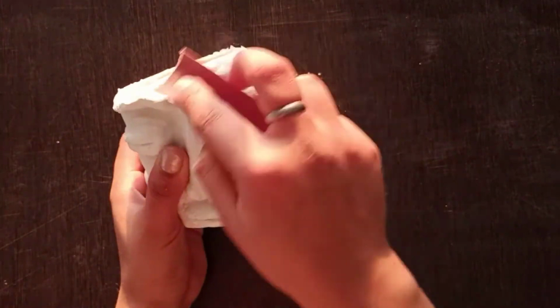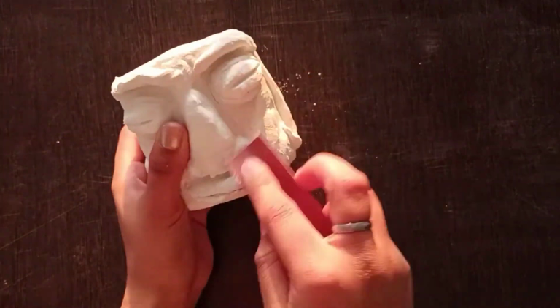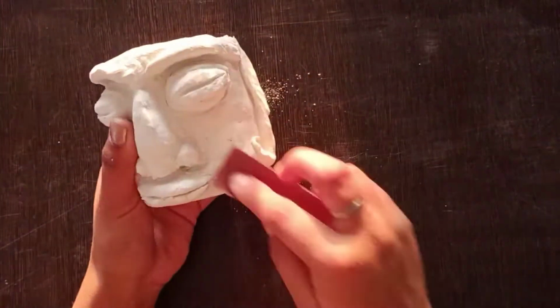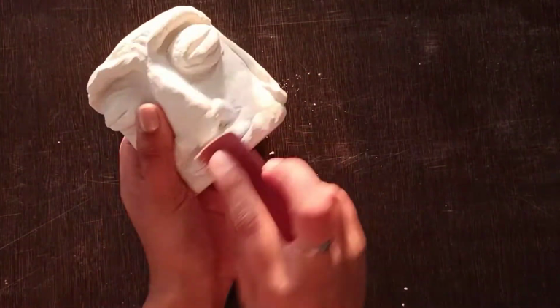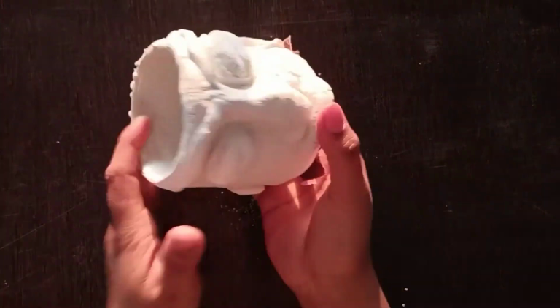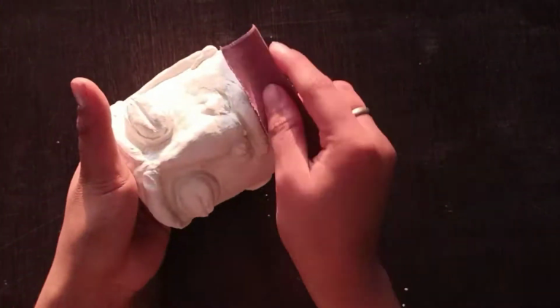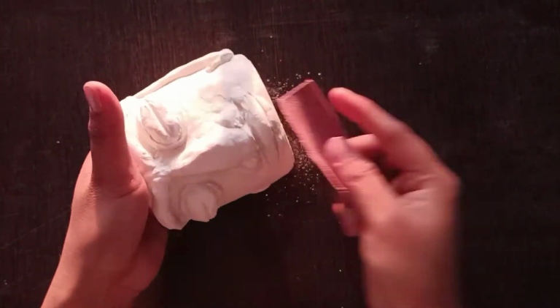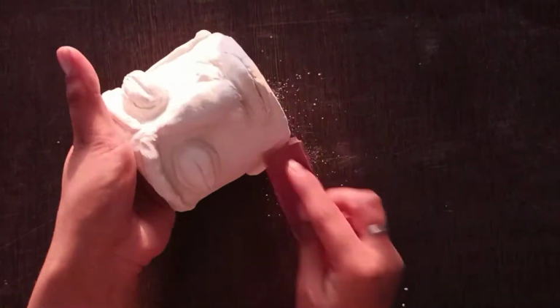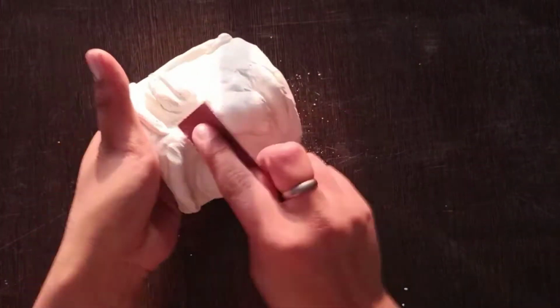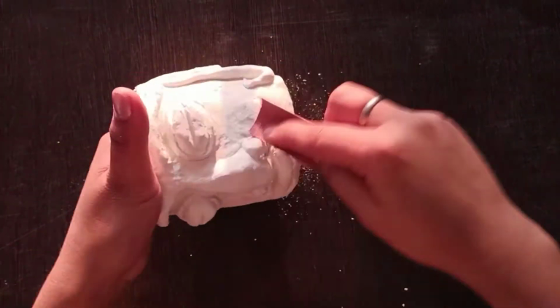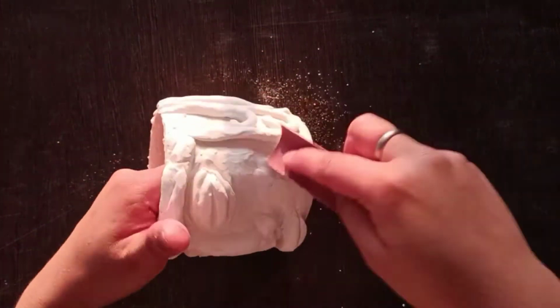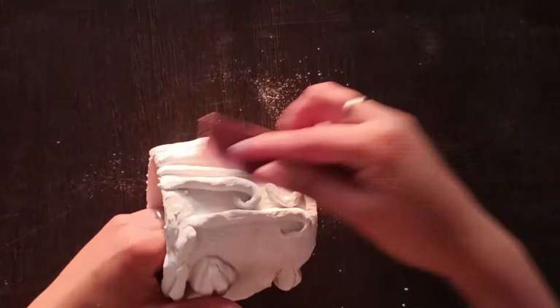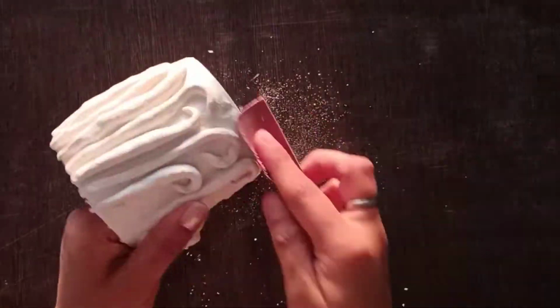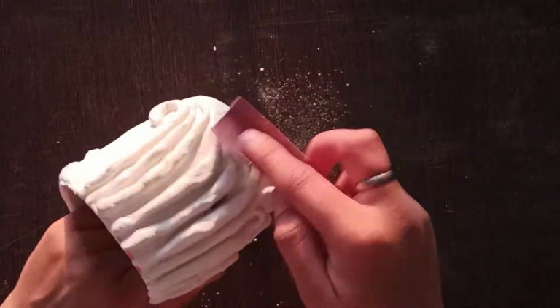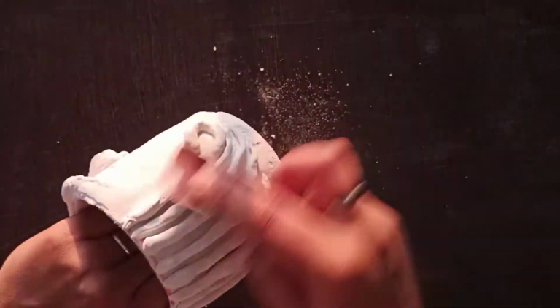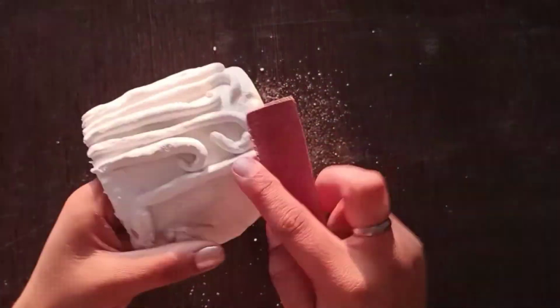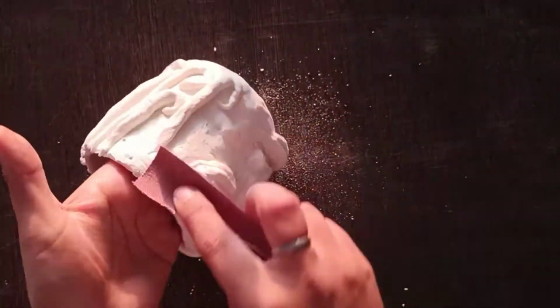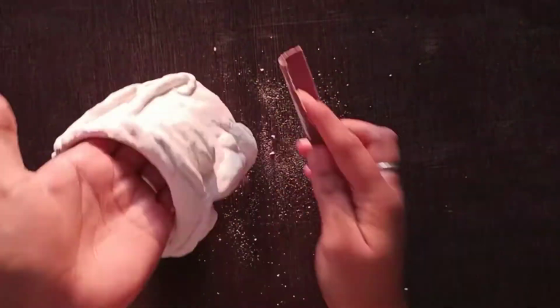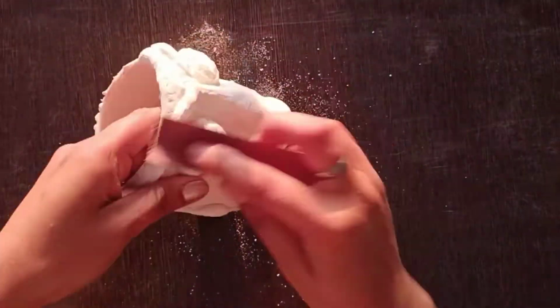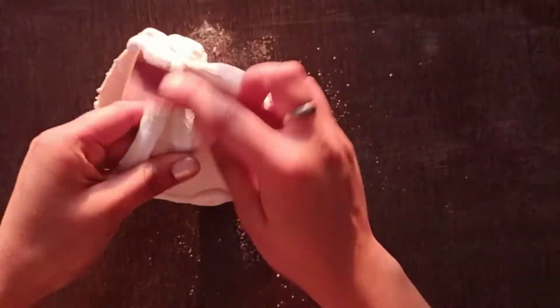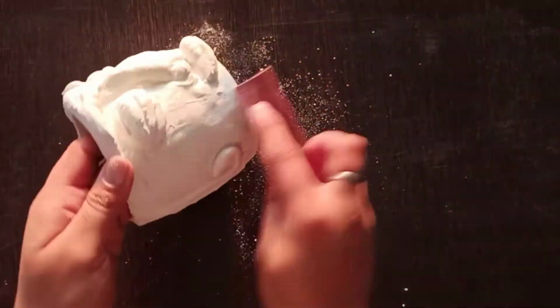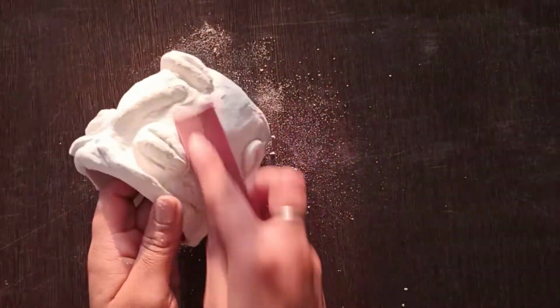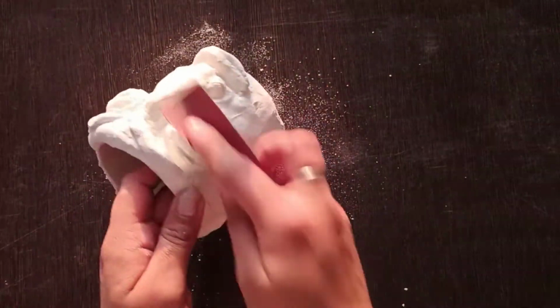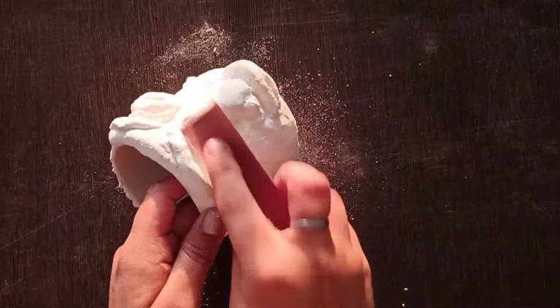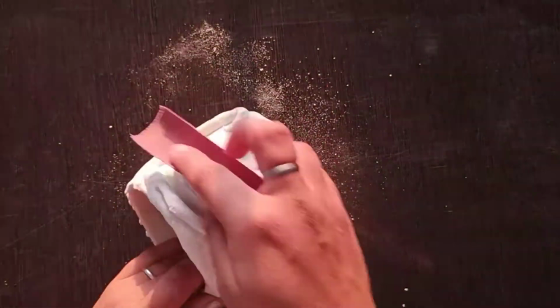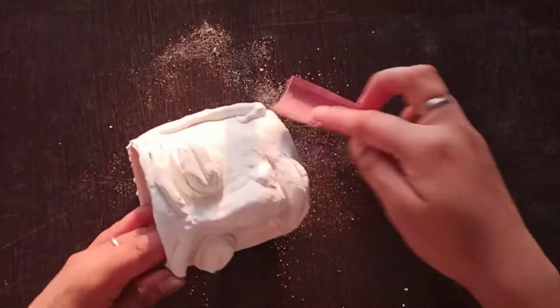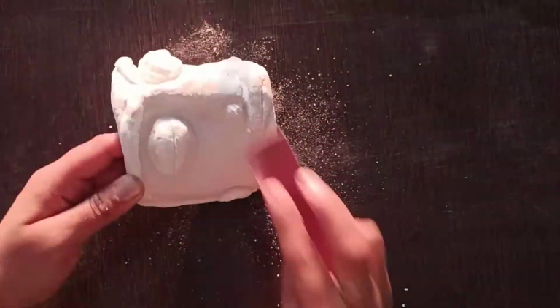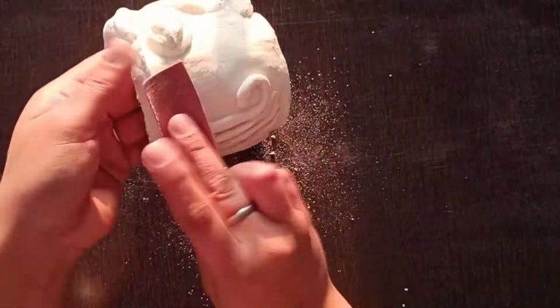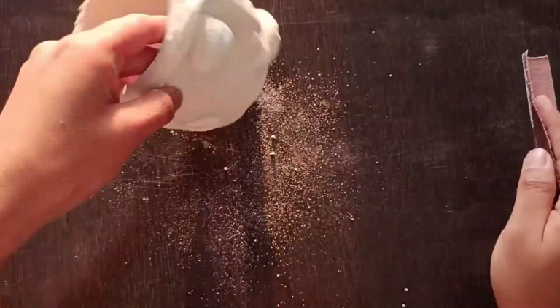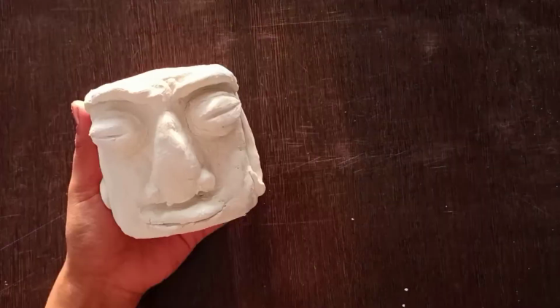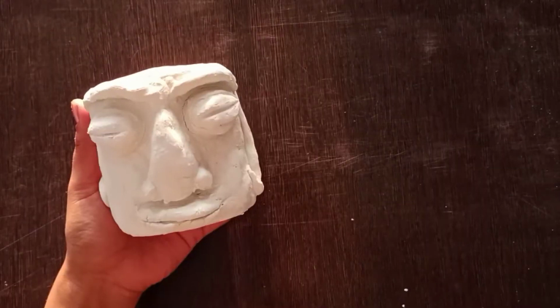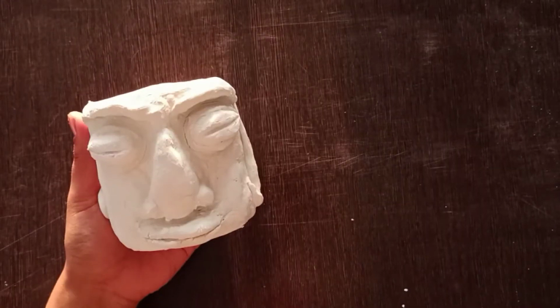Next, I have taken sandpaper to smooth out the rough edges. After making it smooth, we will move on to coloring it.